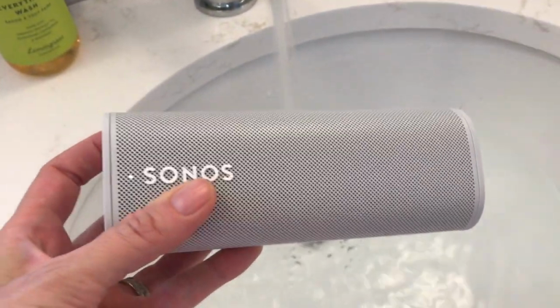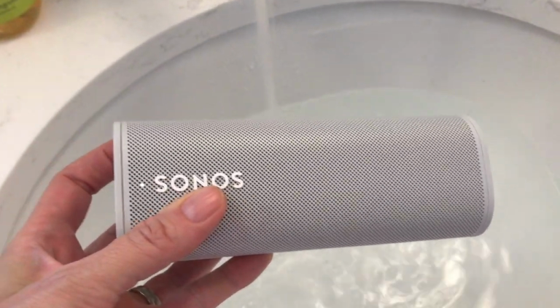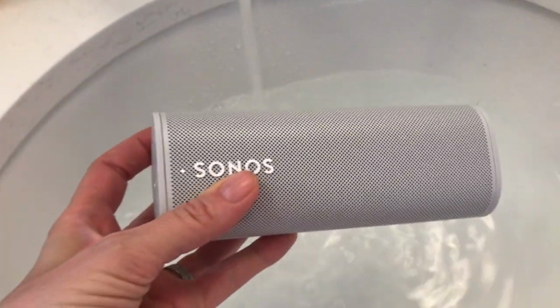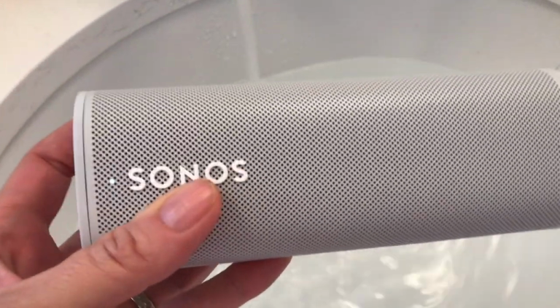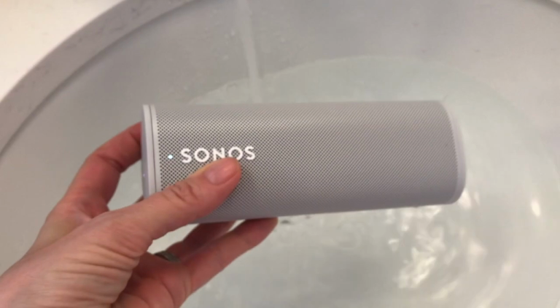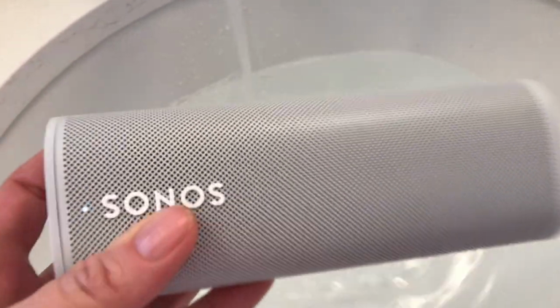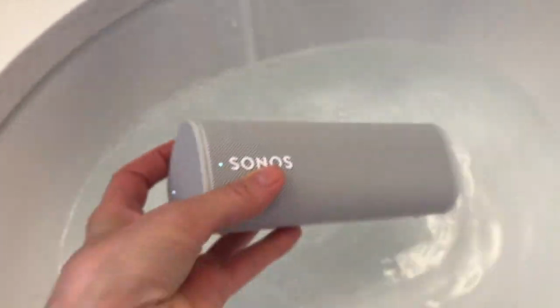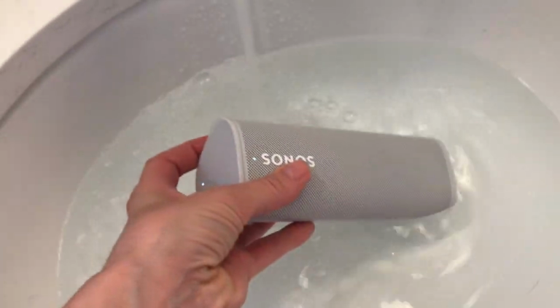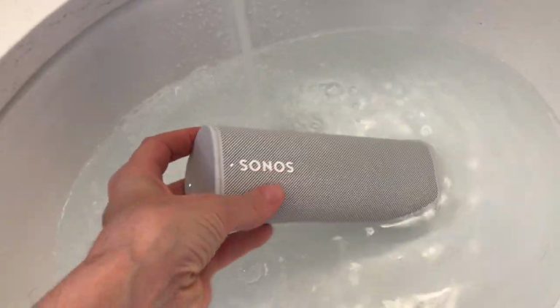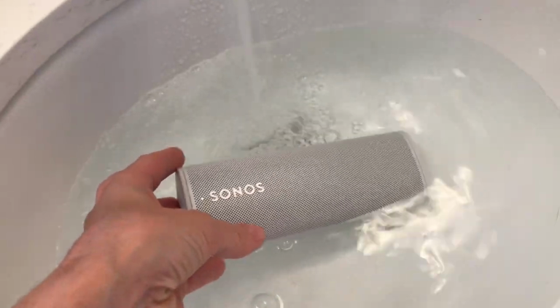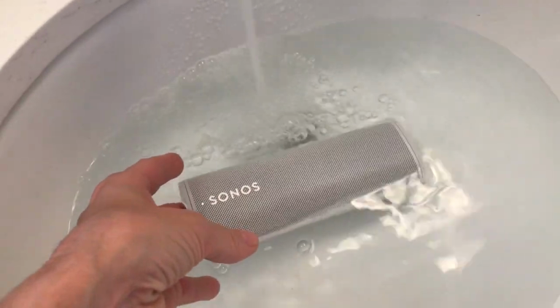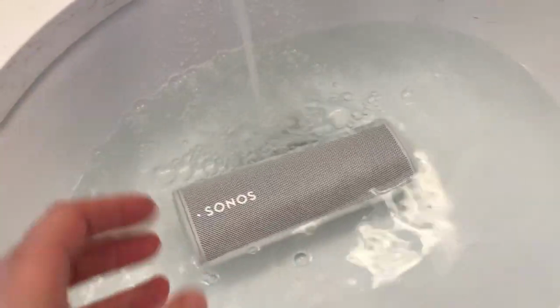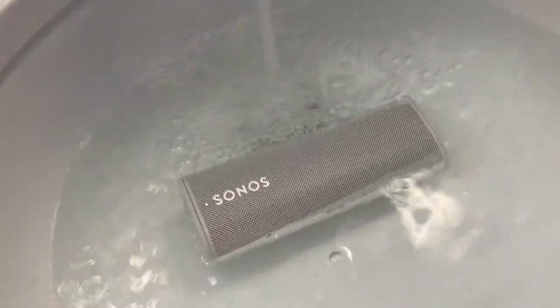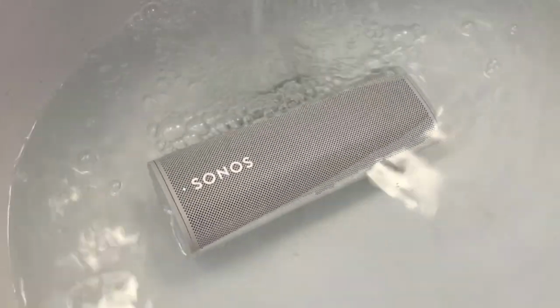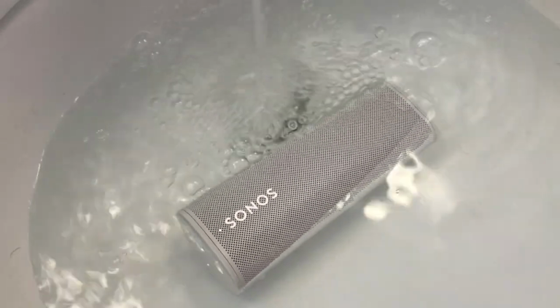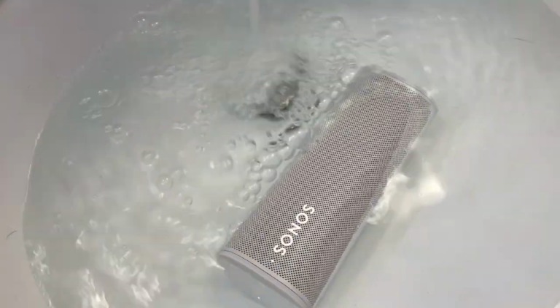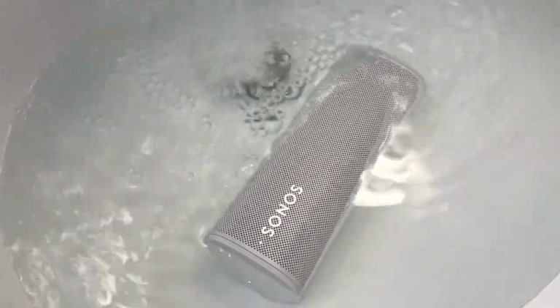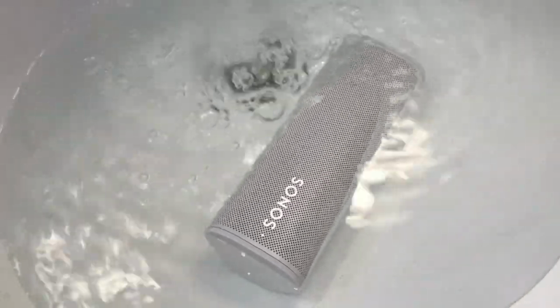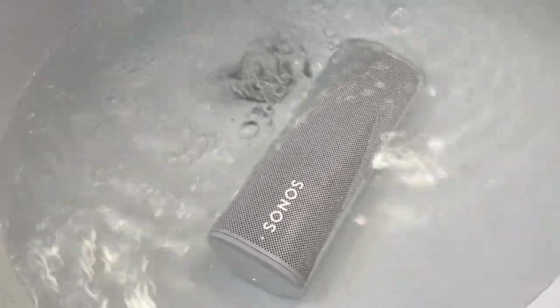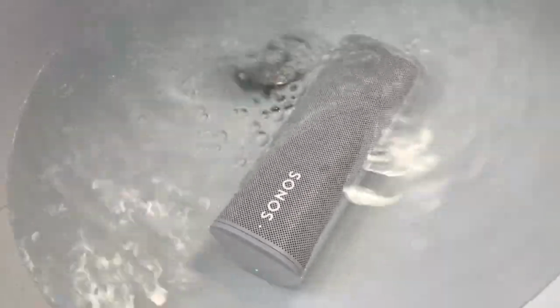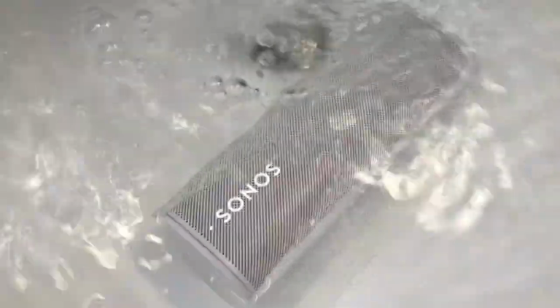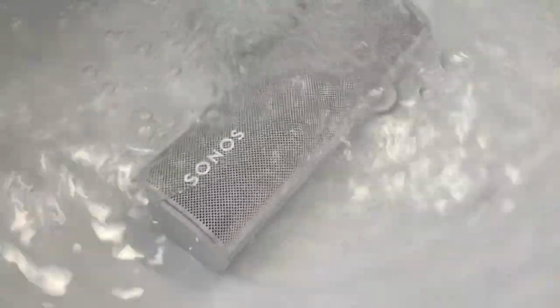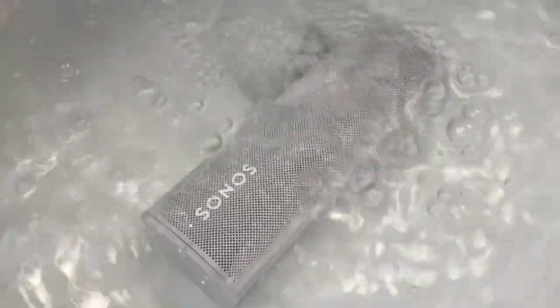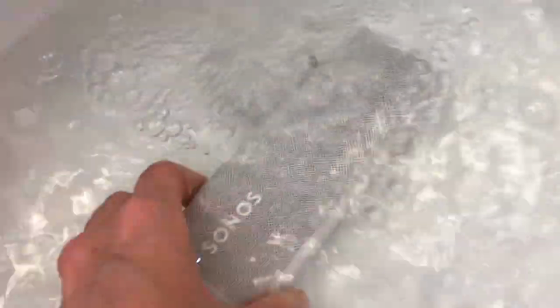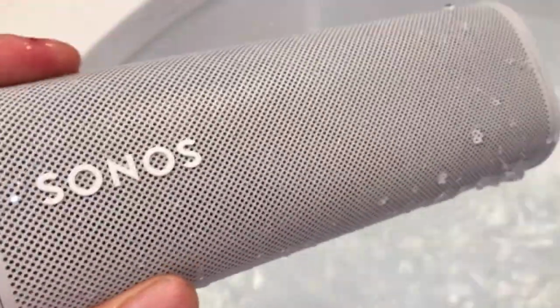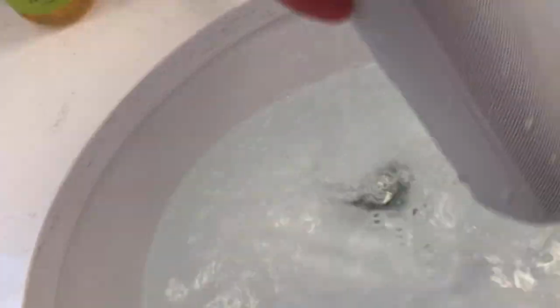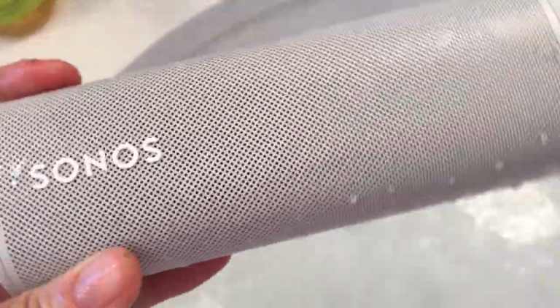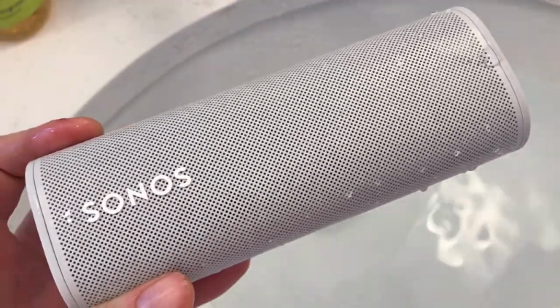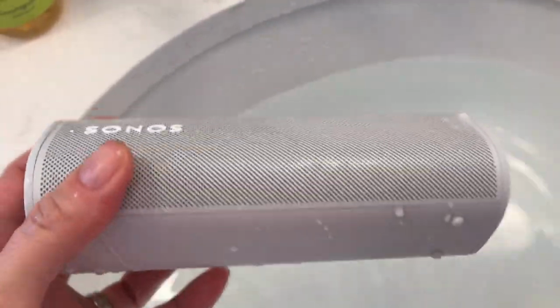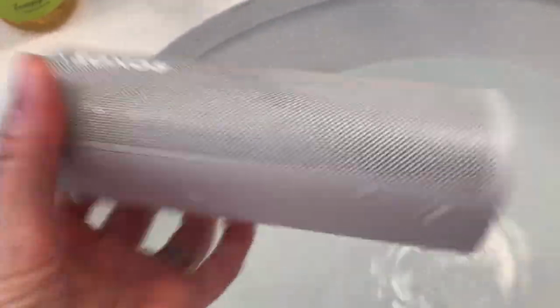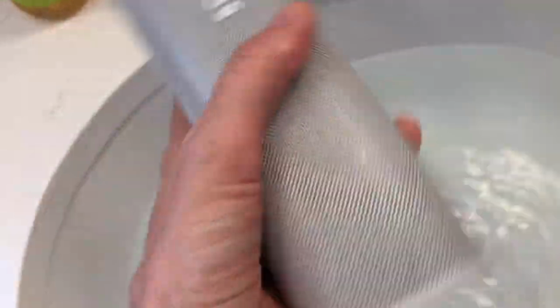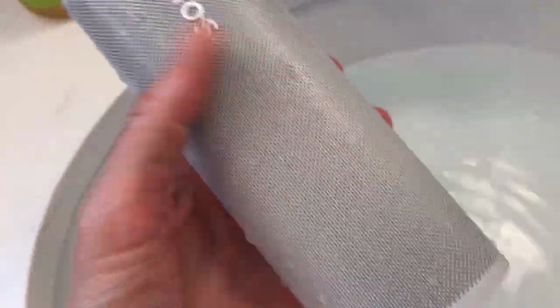Naturally, I decided to test it. I doused the Roam in my sink multiple times. By the way, this speaker does not float, so consider that if you're wanting to take it on a boat or to the lake — but it never stopped playing when I fished it out of the drink, and it spit the water out and kept right on rocking.